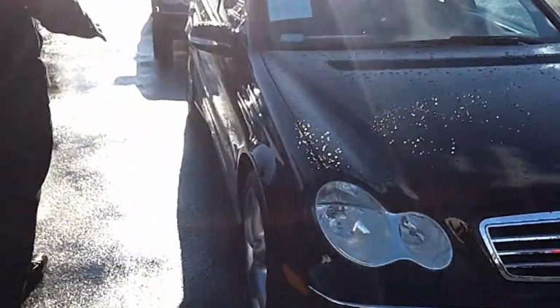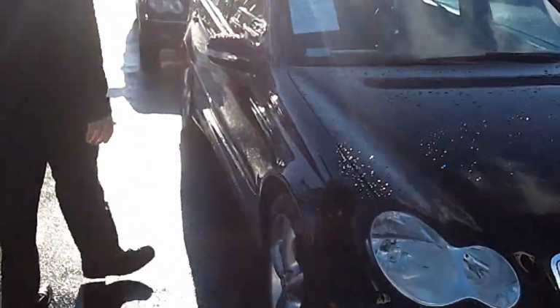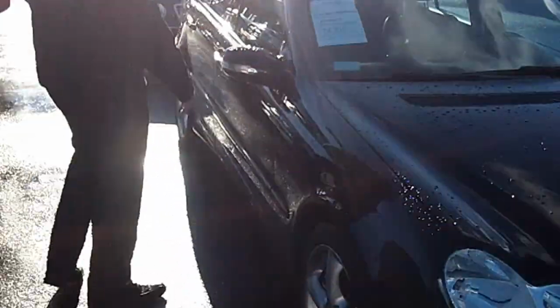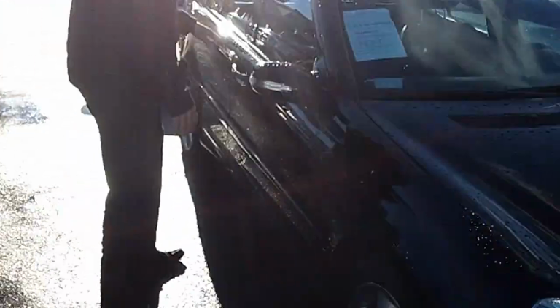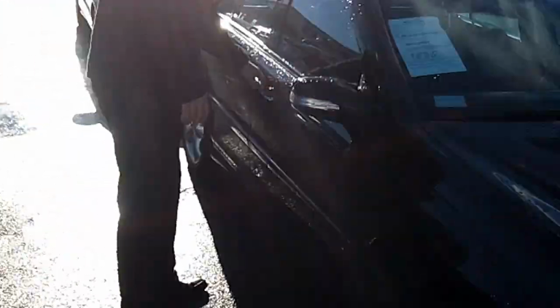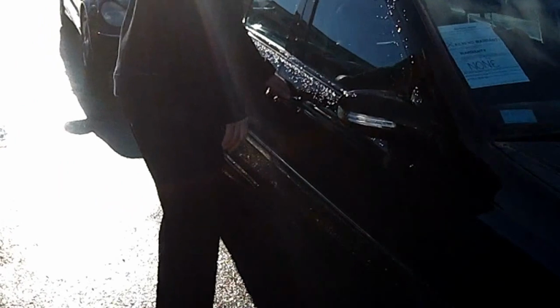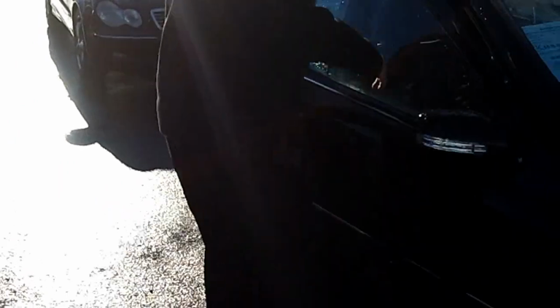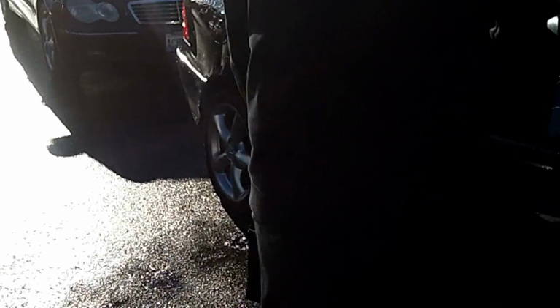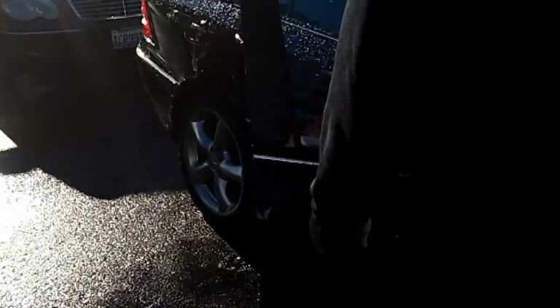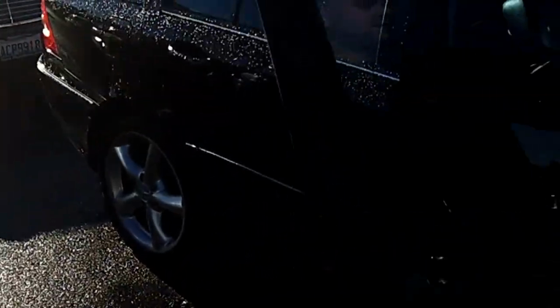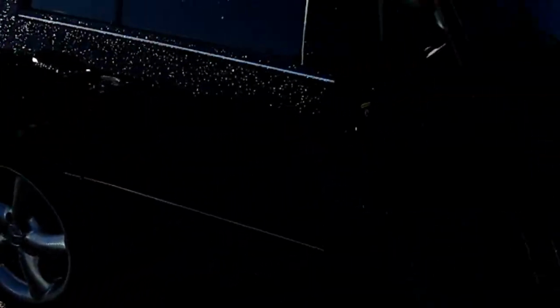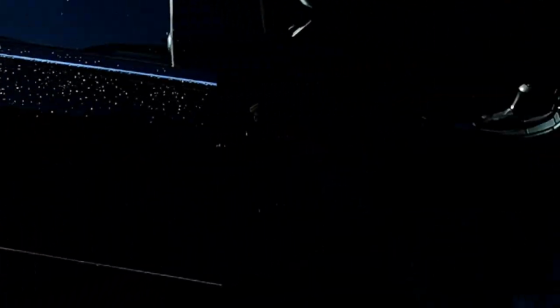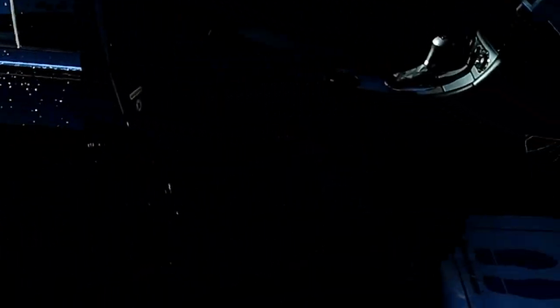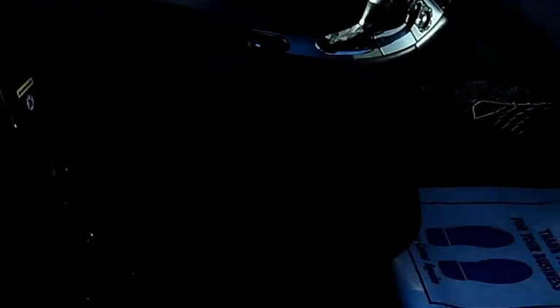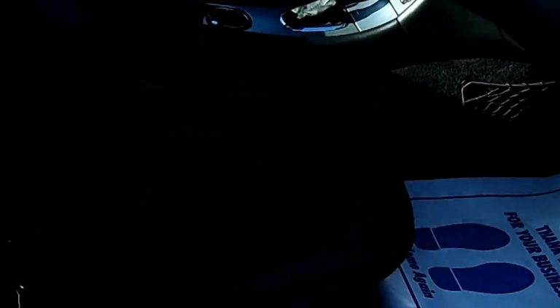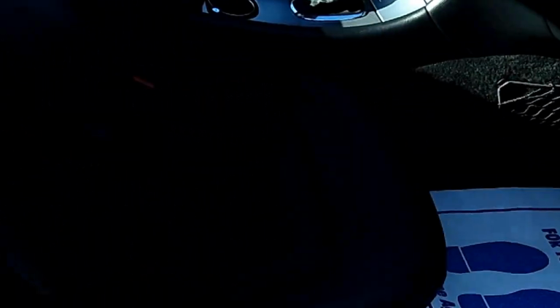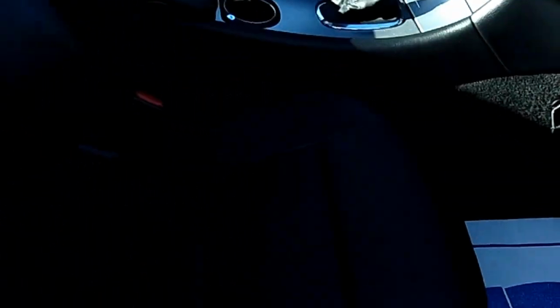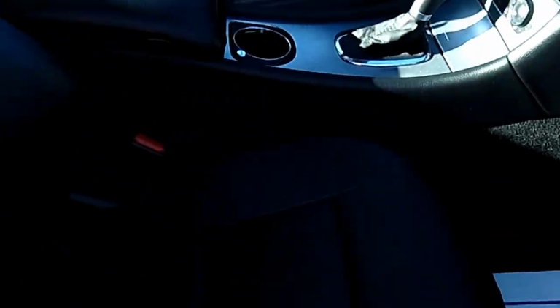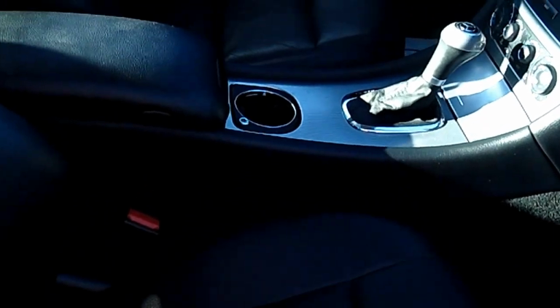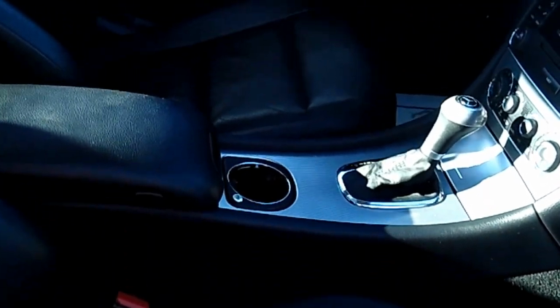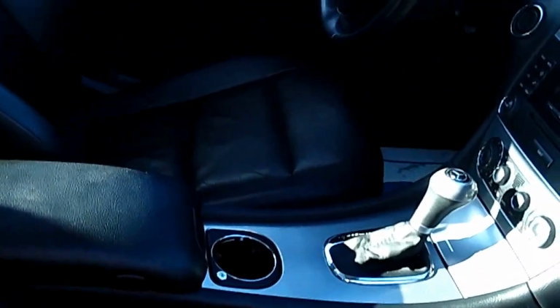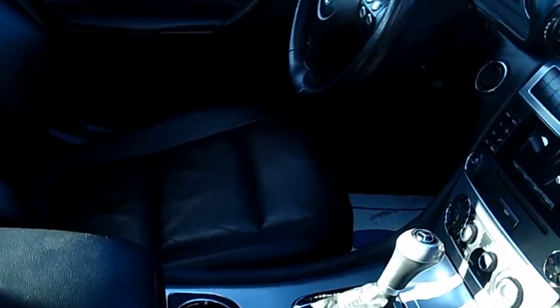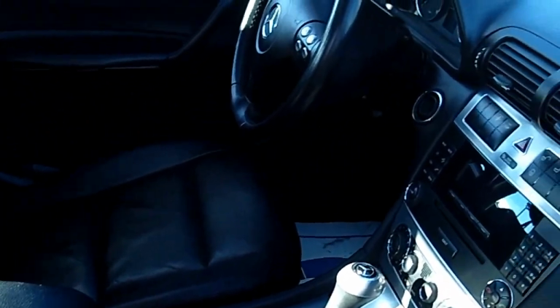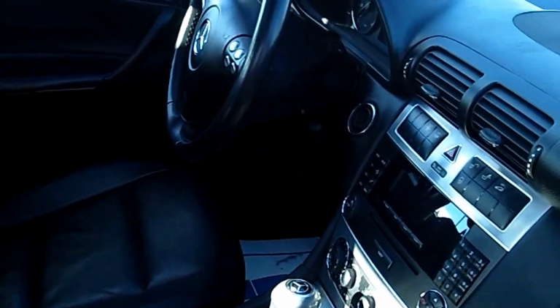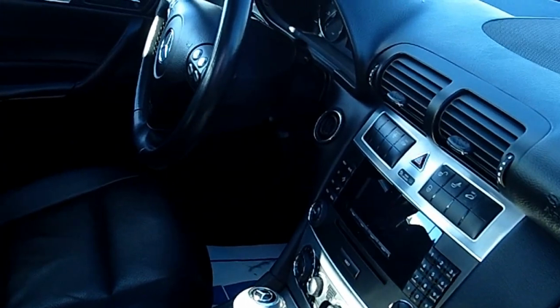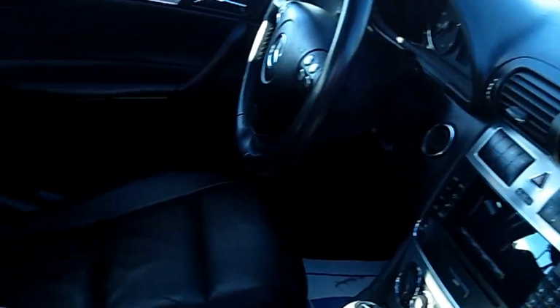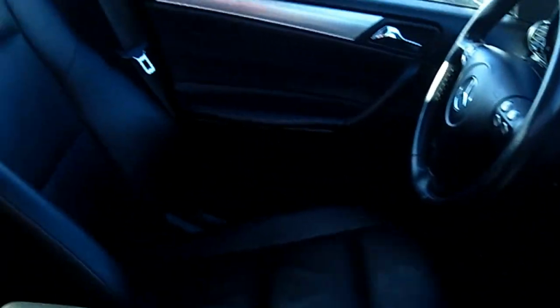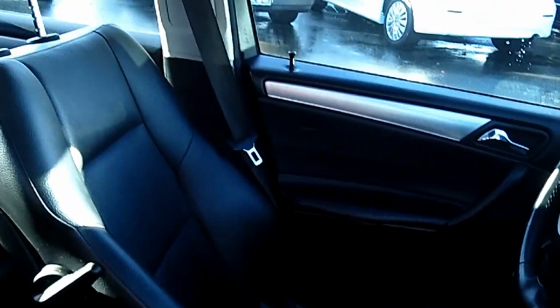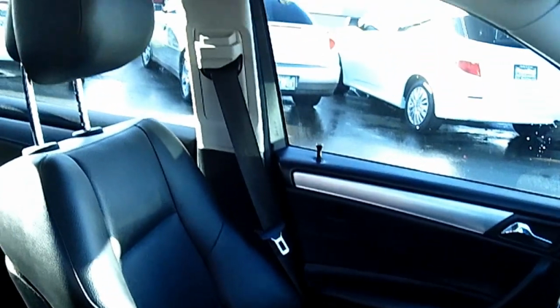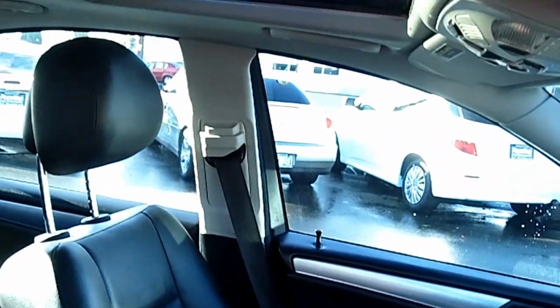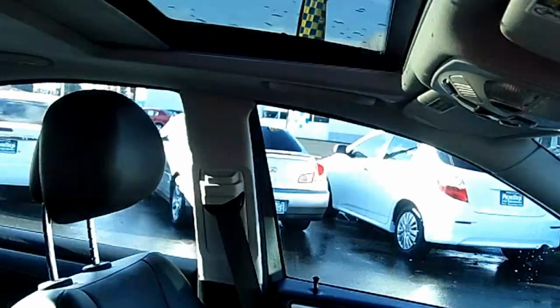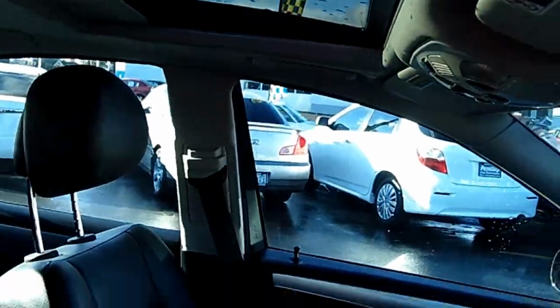Fully loaded C230. Come on and take a look inside here with me. As you look inside, please take notice of the condition and the quality of the vehicle — the leather seats, the carpet, the dash, the door panels, the headliner. Just a nice, clean car.